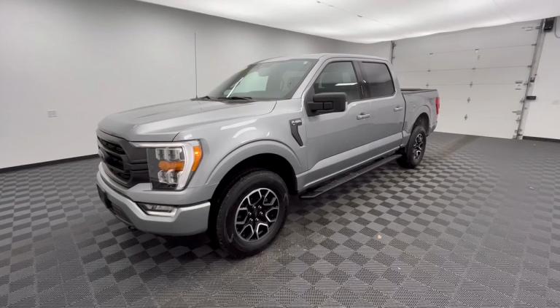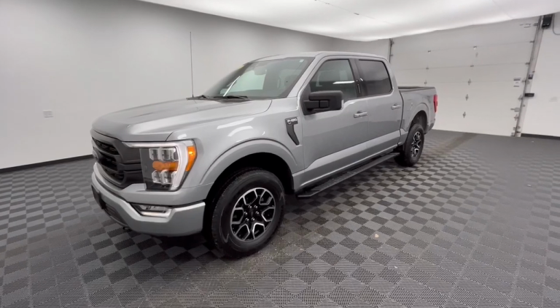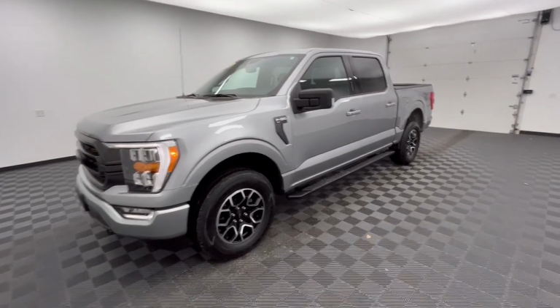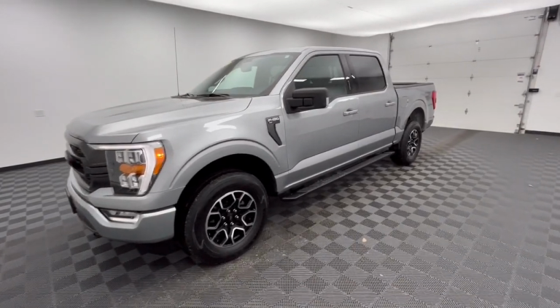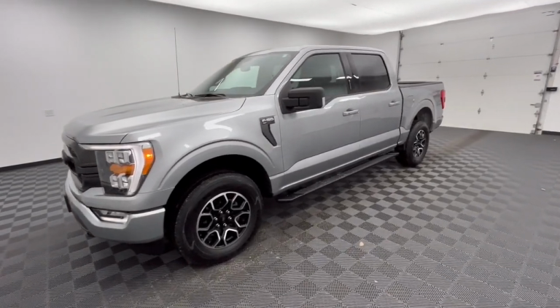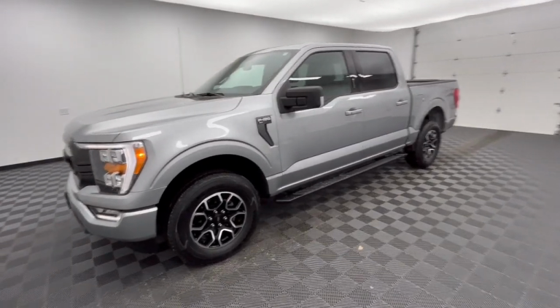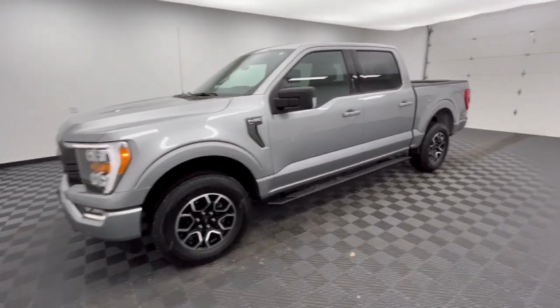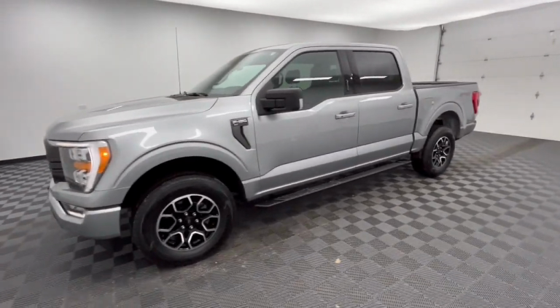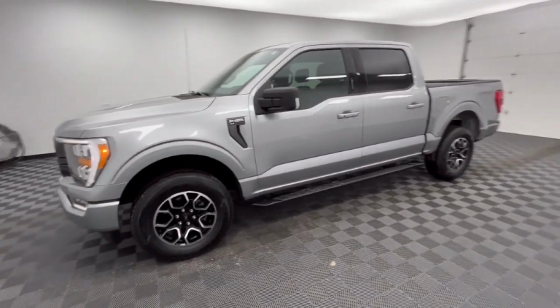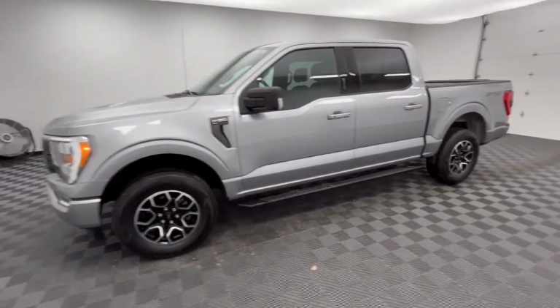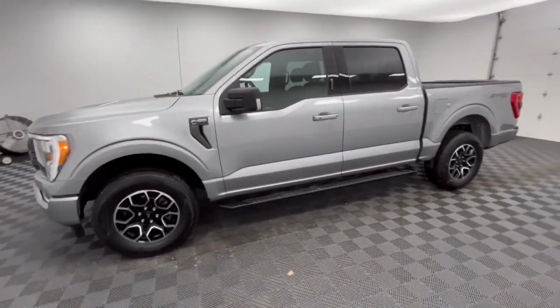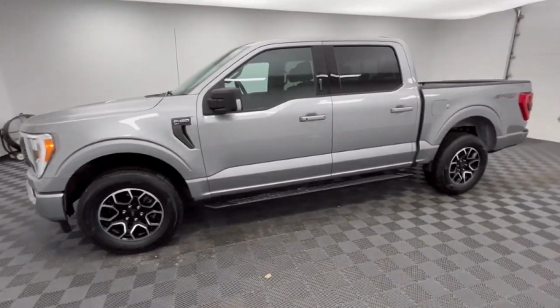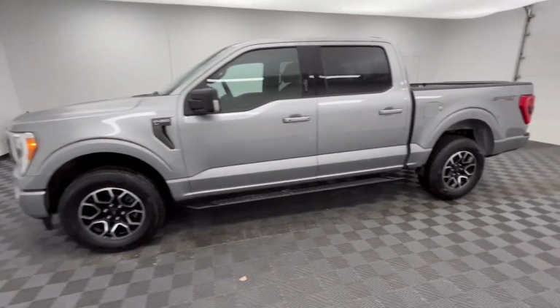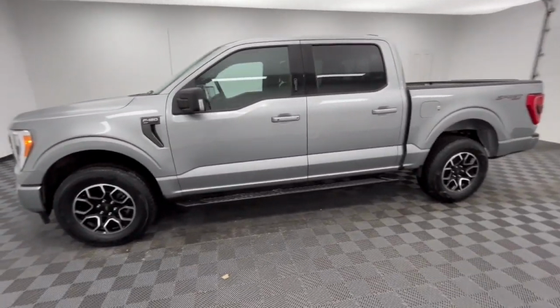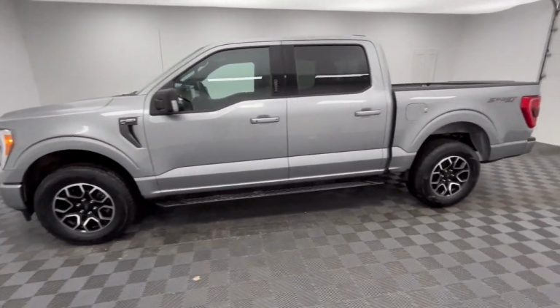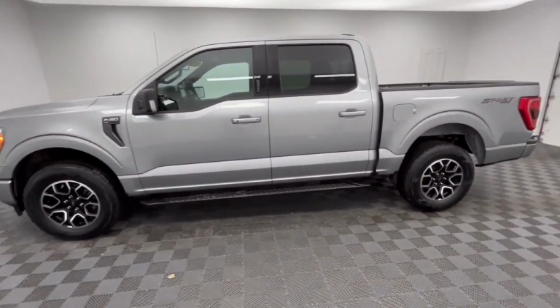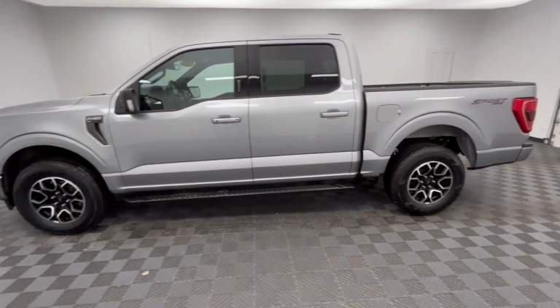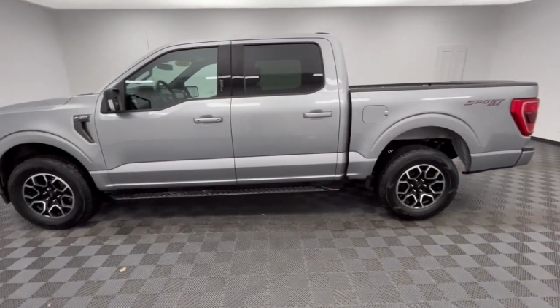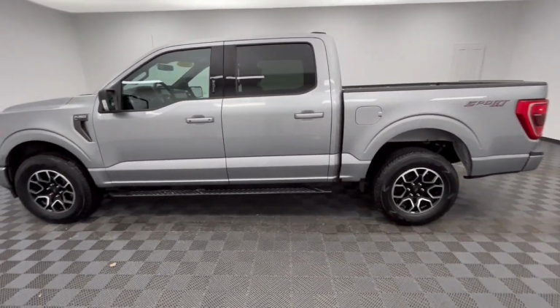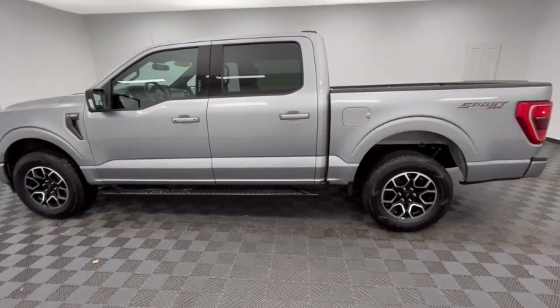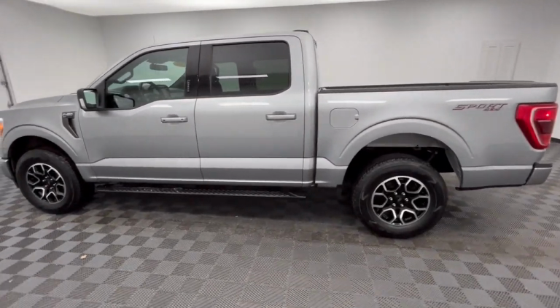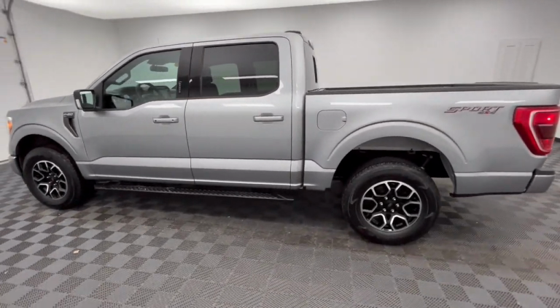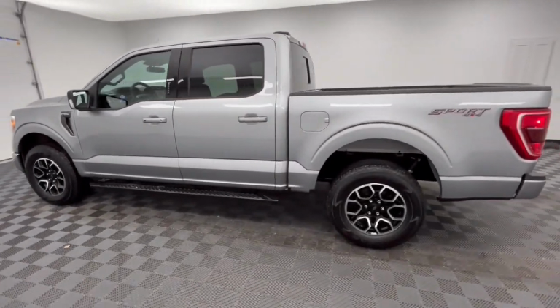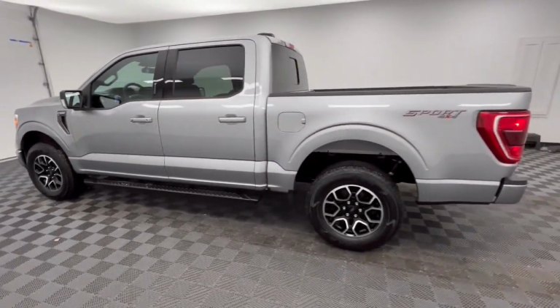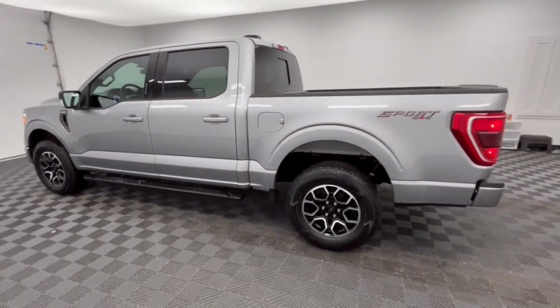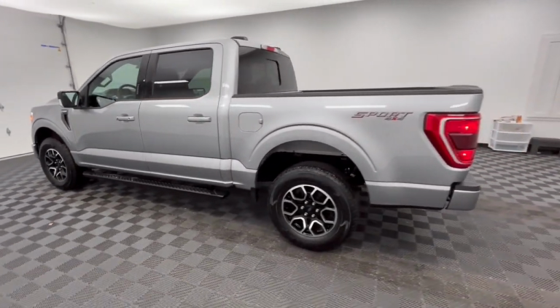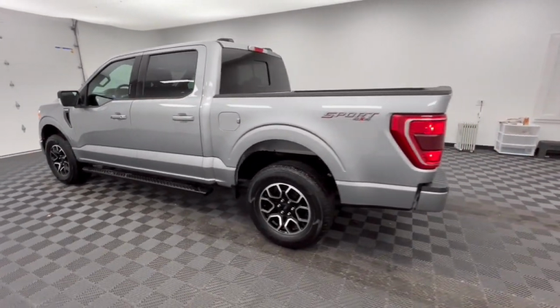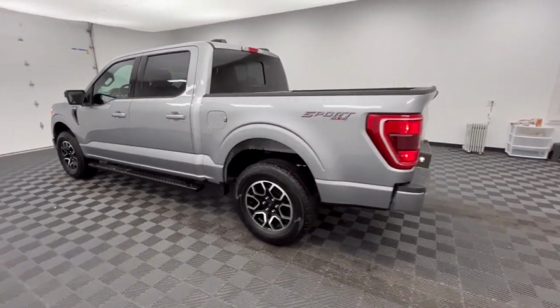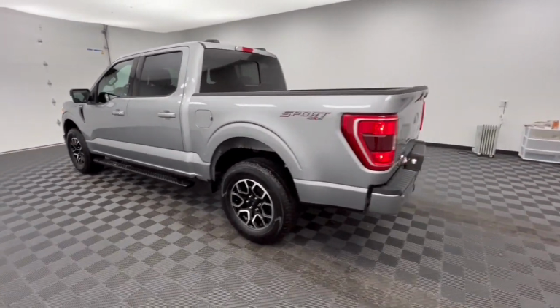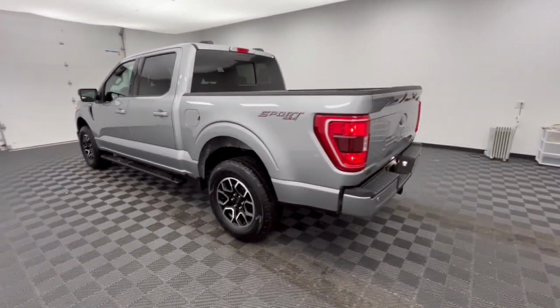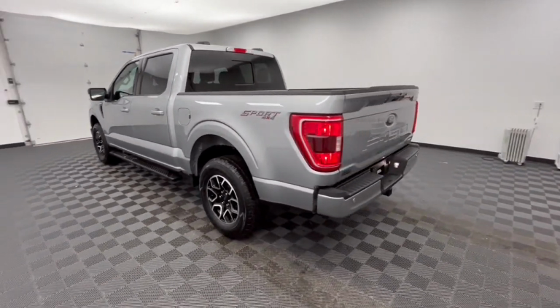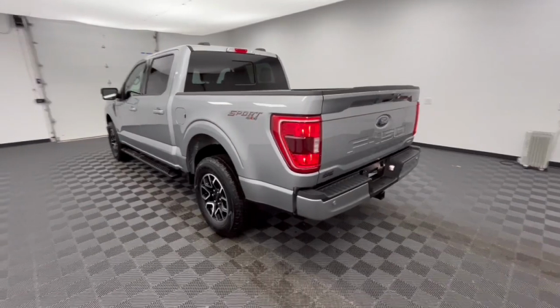Get into a car with value. 2021 Ford F-150, with less than 30,000 miles on the odometer — this vehicle provides excellent value.